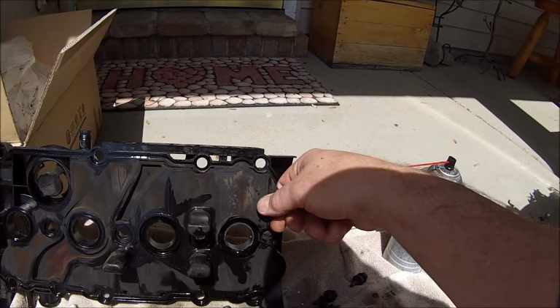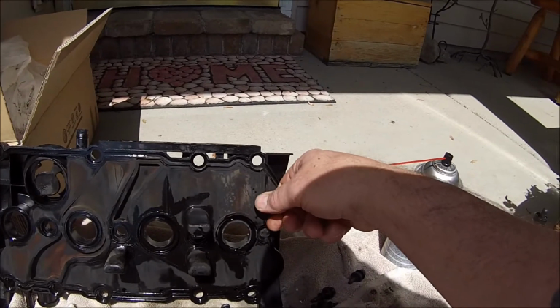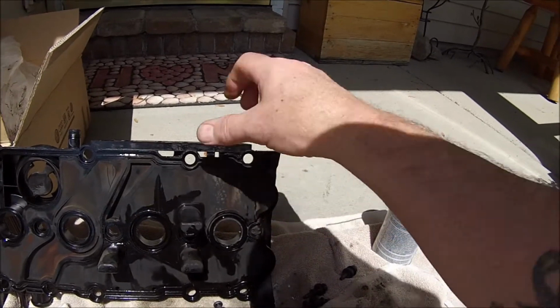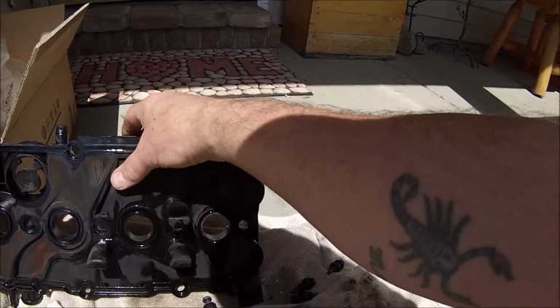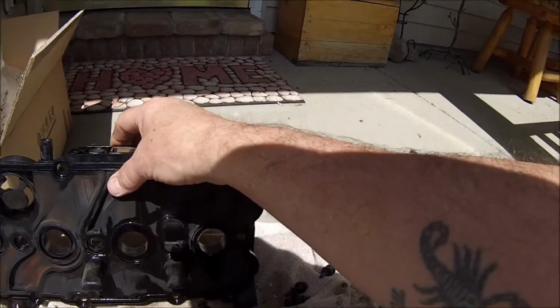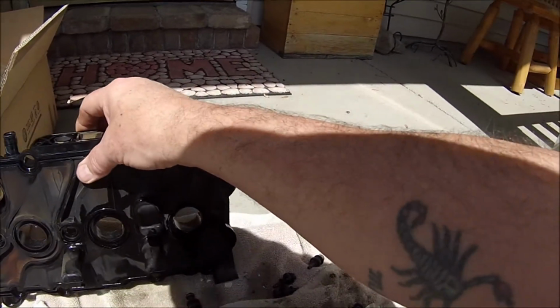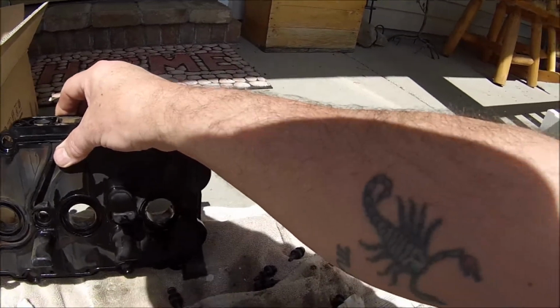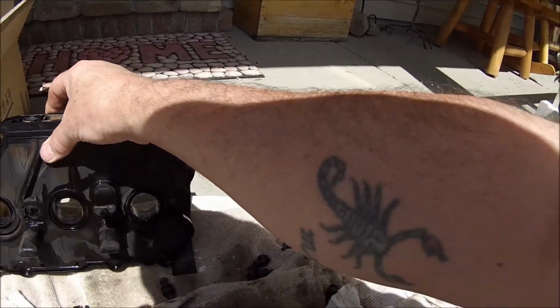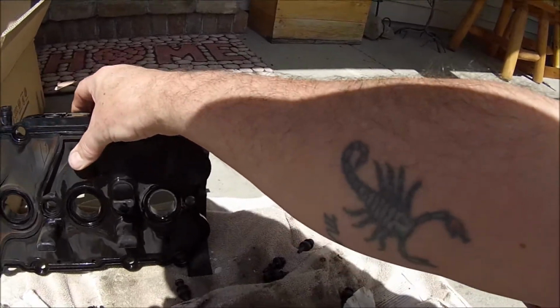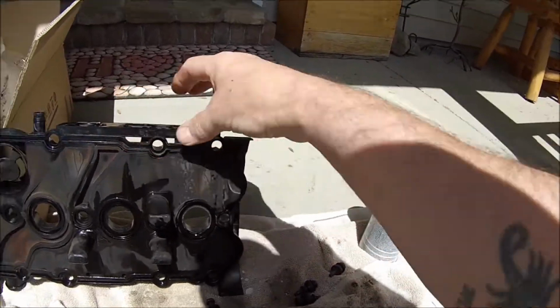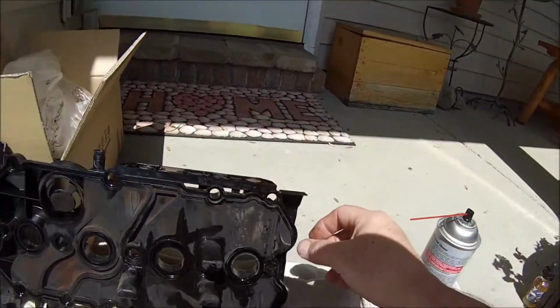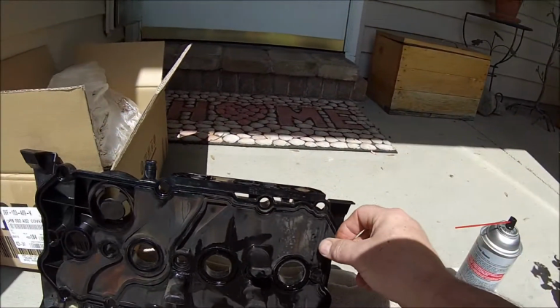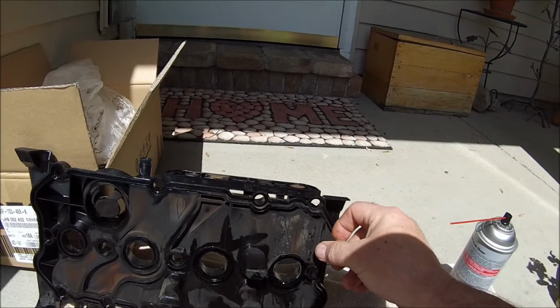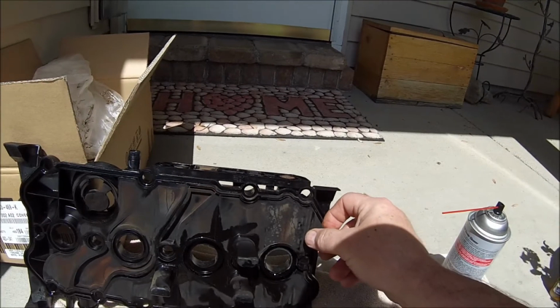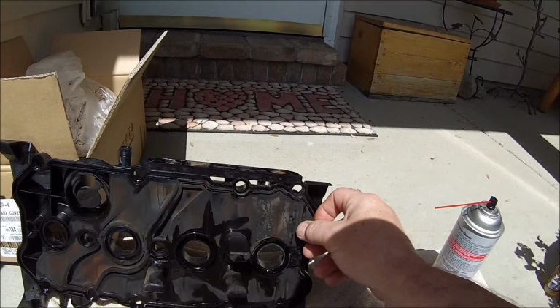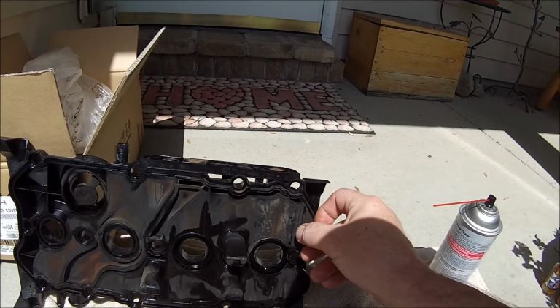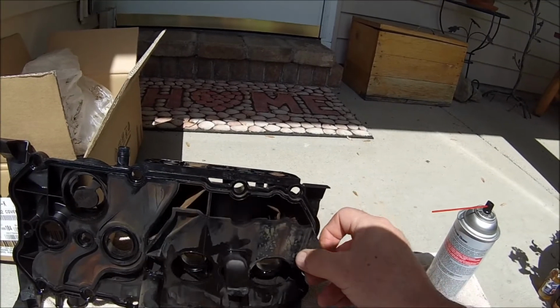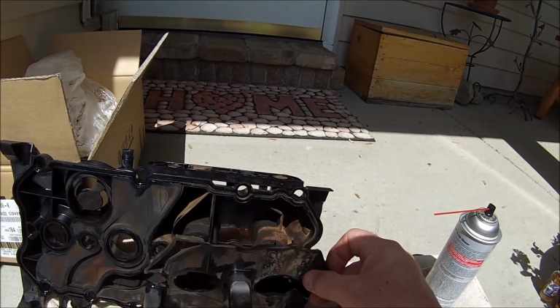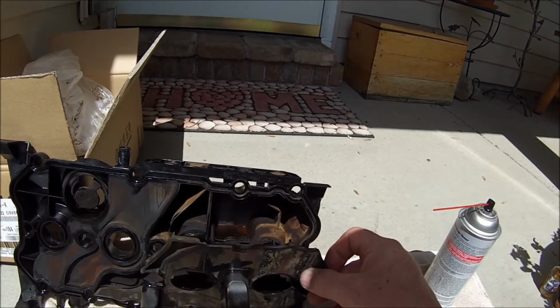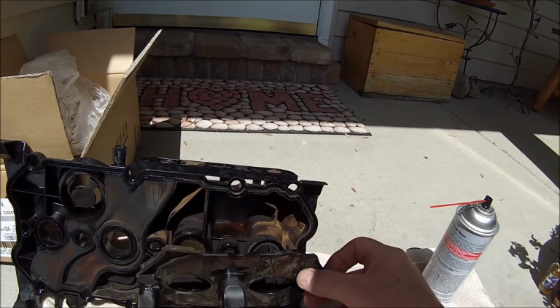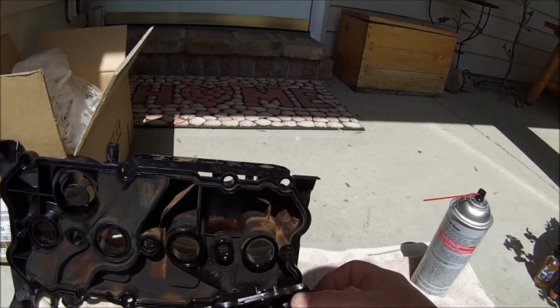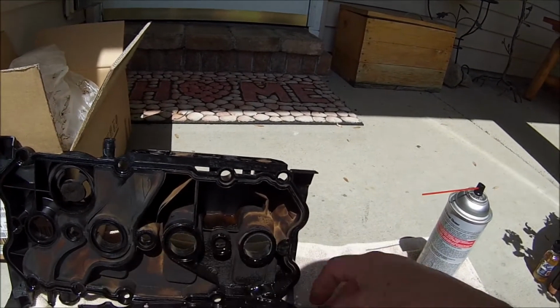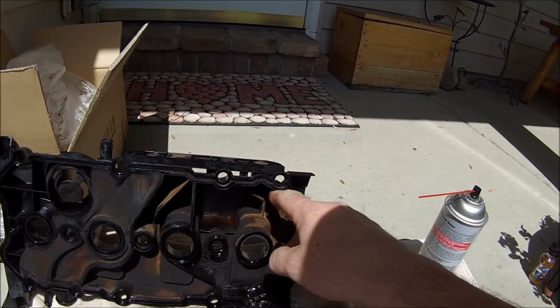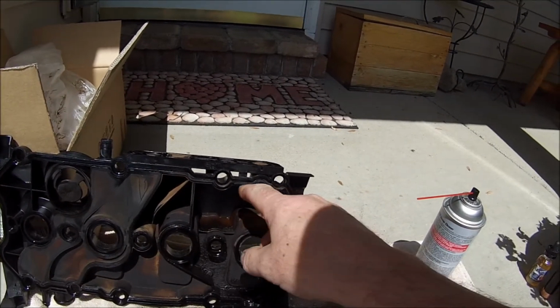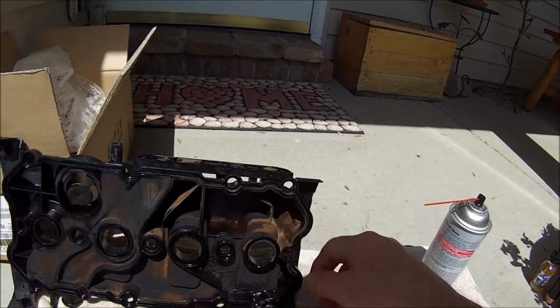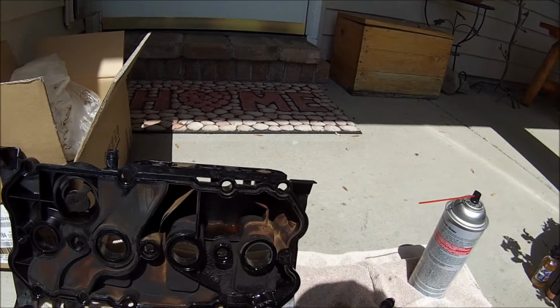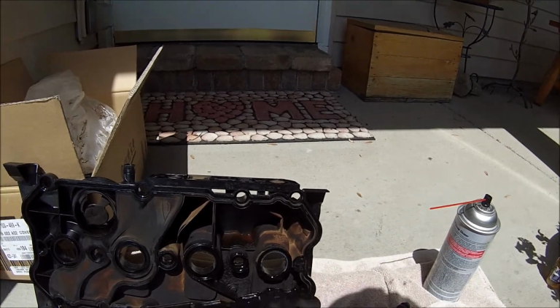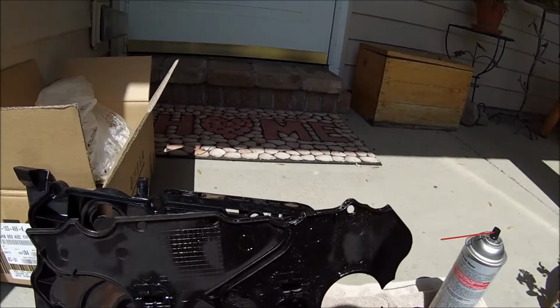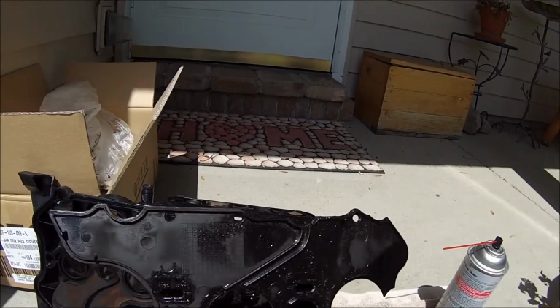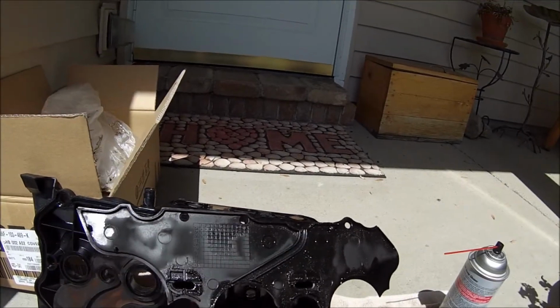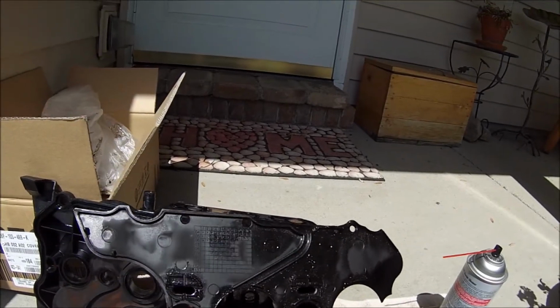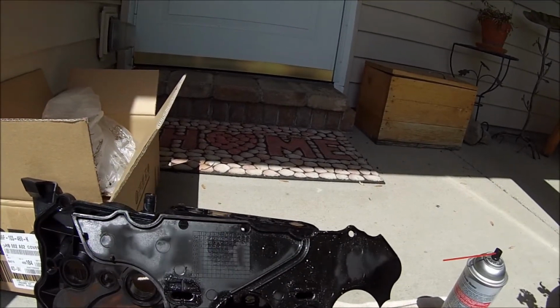Additionally, I wanted to show that I gave this just a little bit of a tug and it popped right off, so there was very little adhesion left holding this plate on.